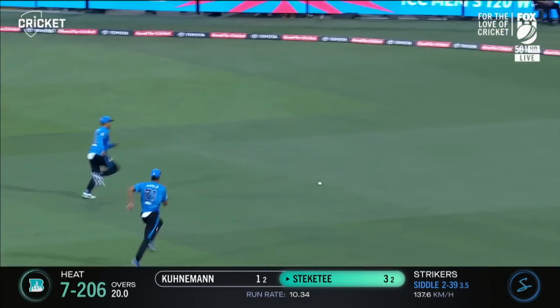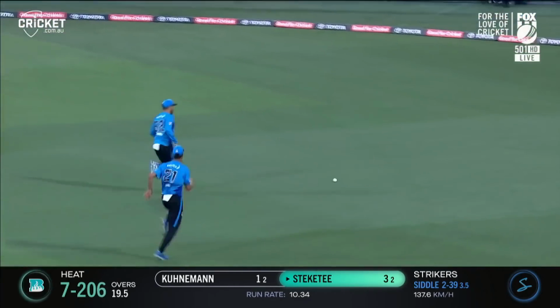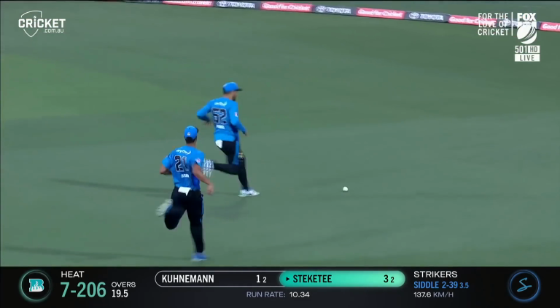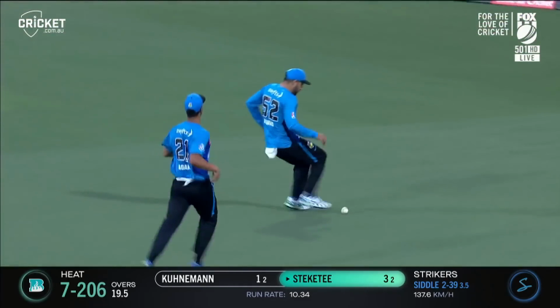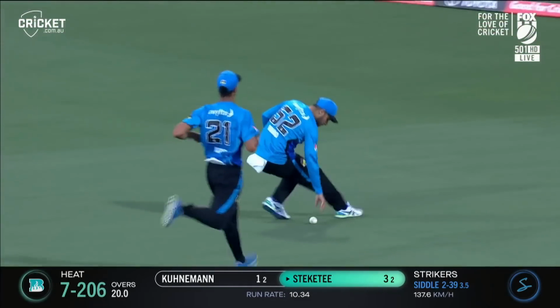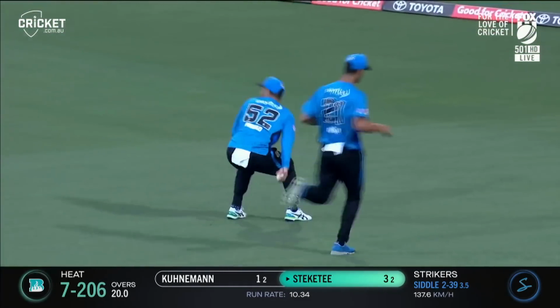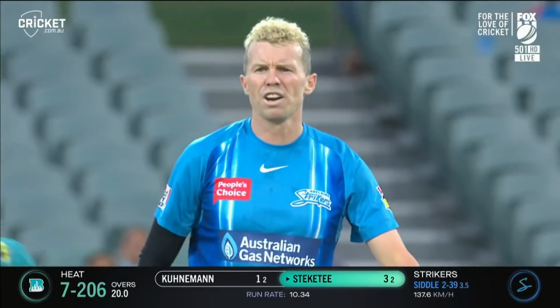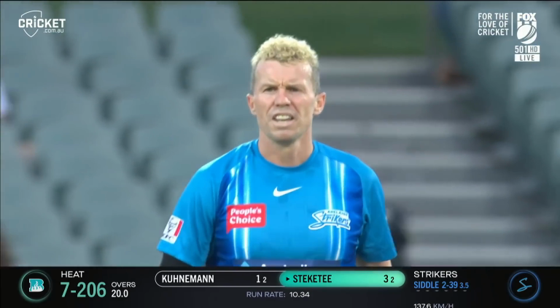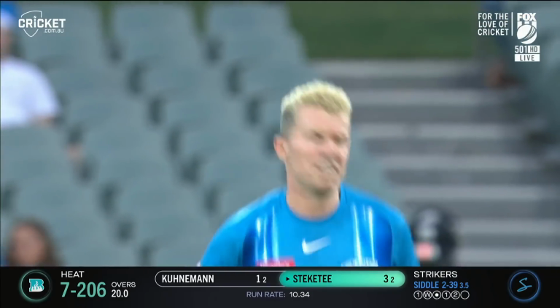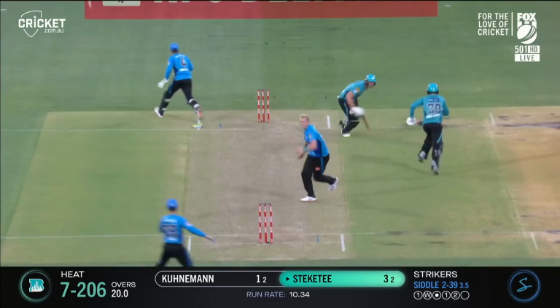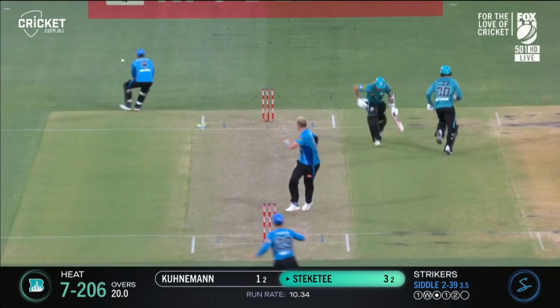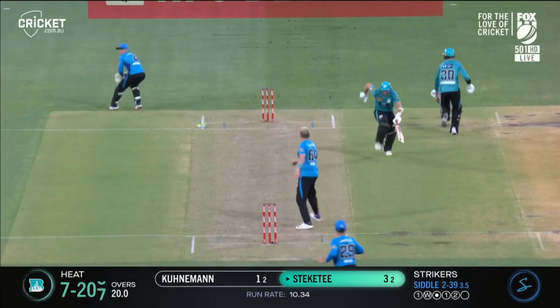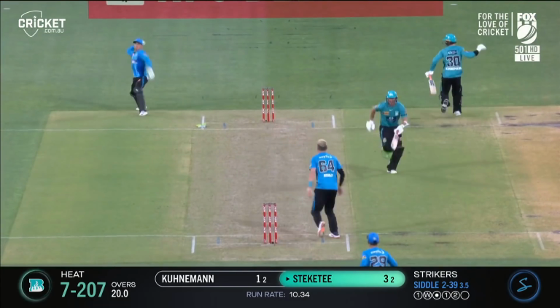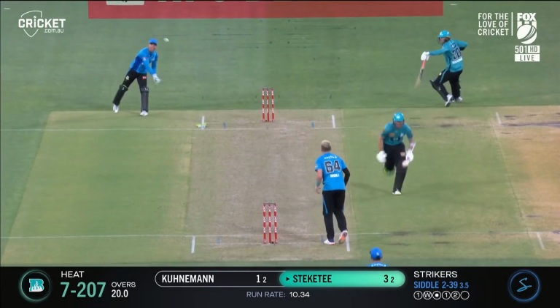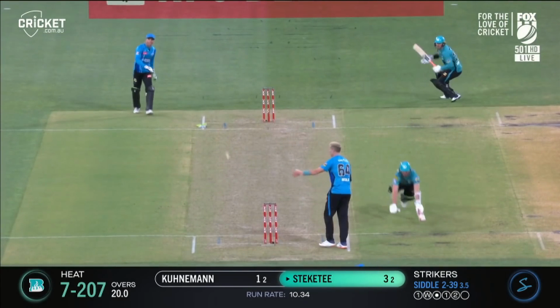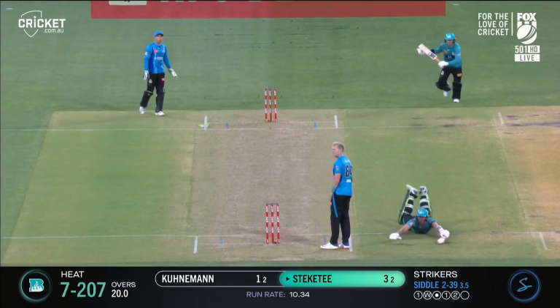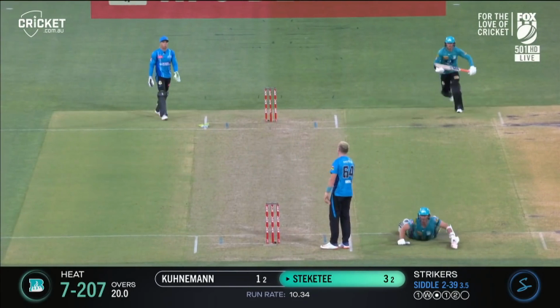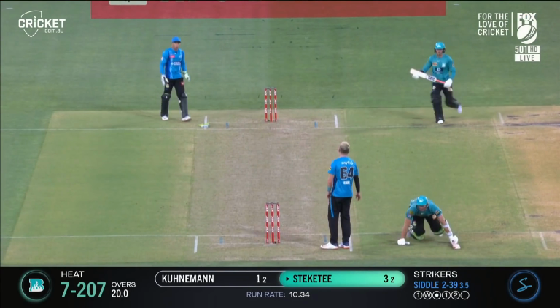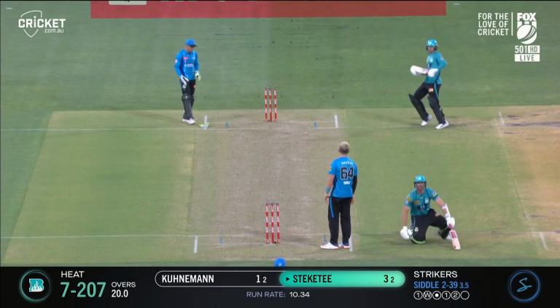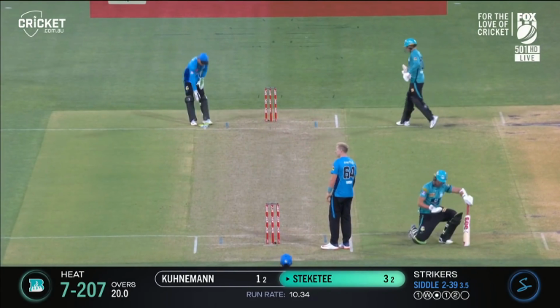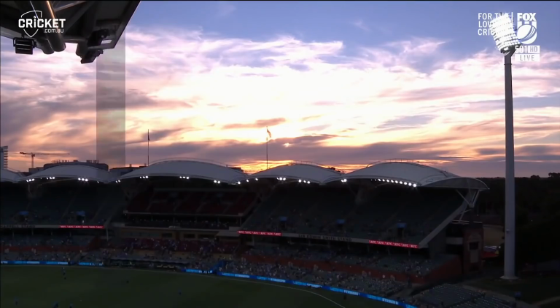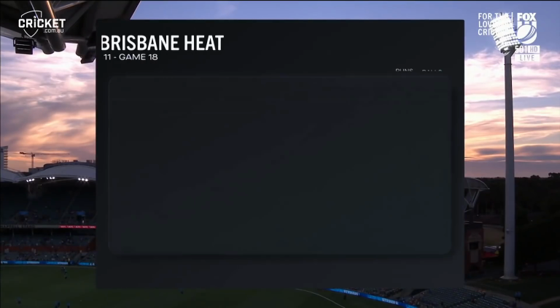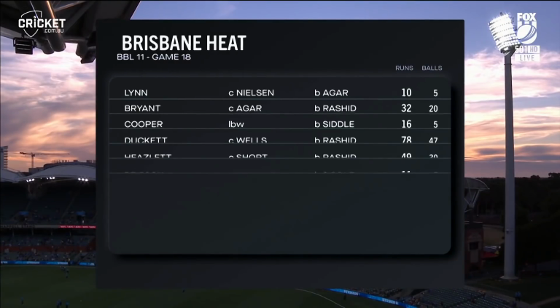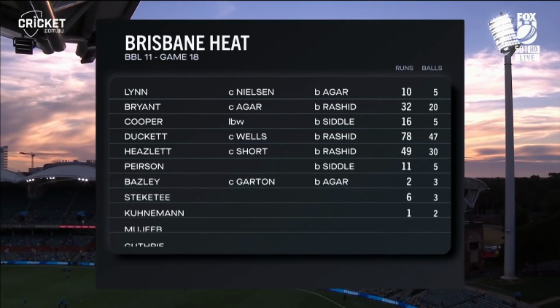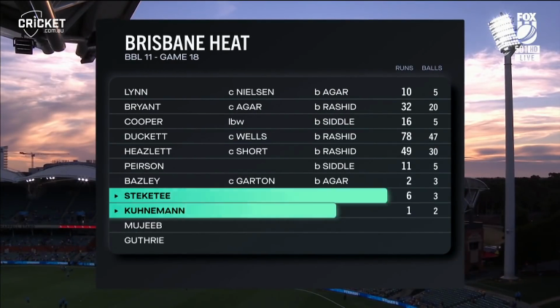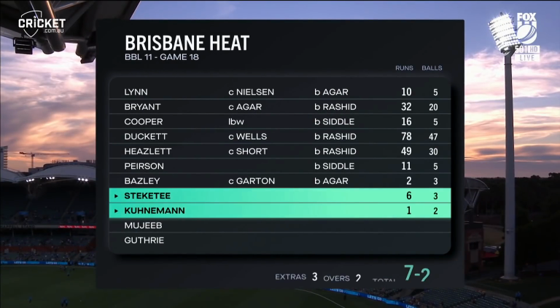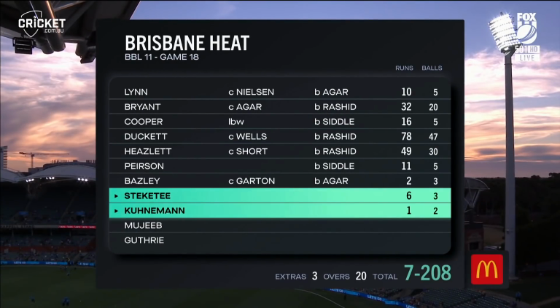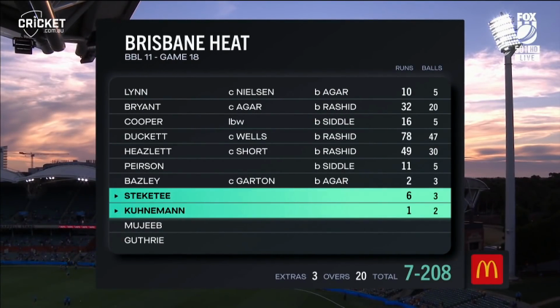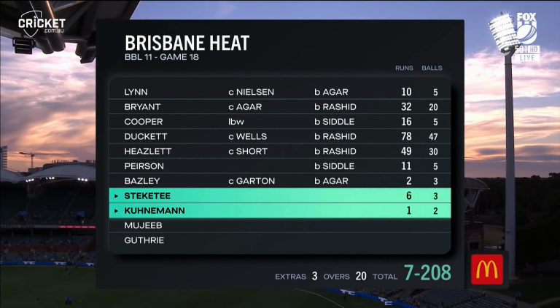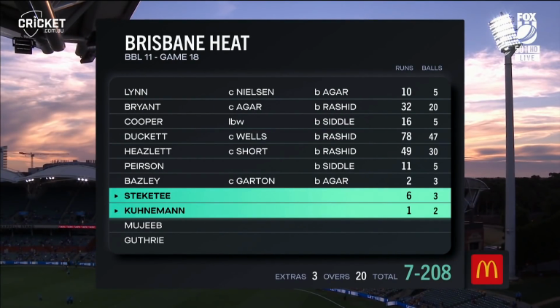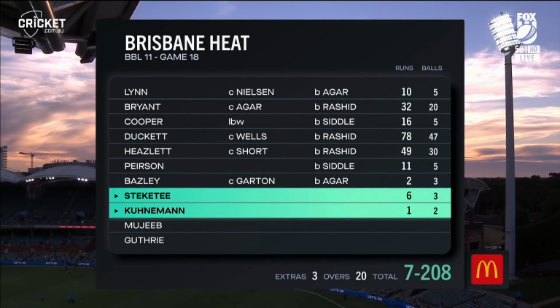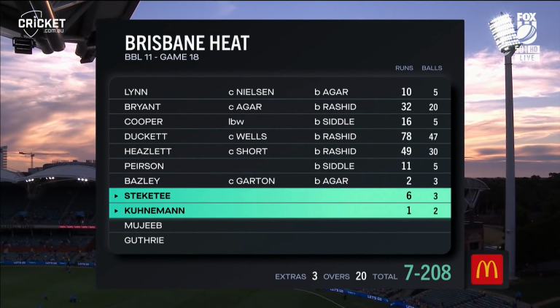I've been watching that Hundred in the UK blast where they just let the ball go to the boundary. Couldn't get it. Good boy for three. Batting for the Brisbane Heat.